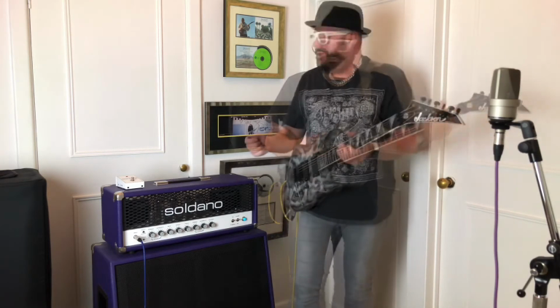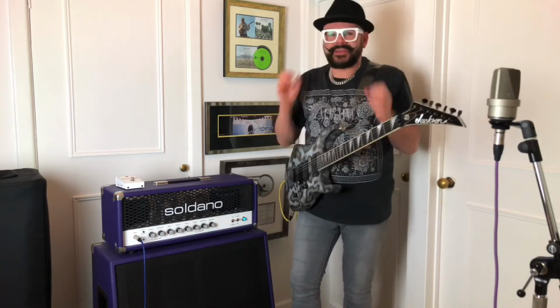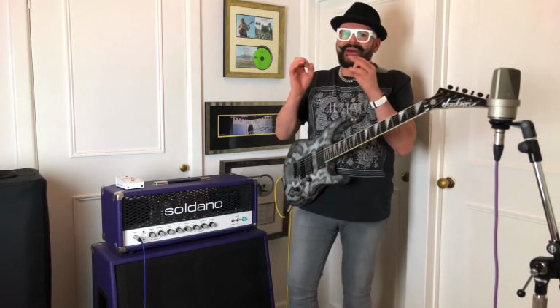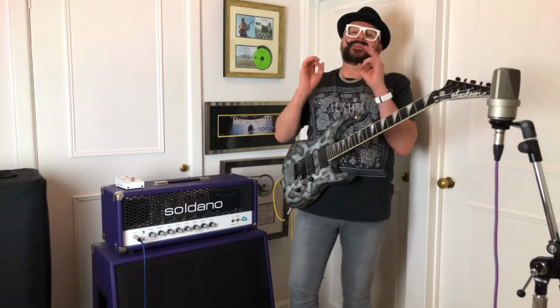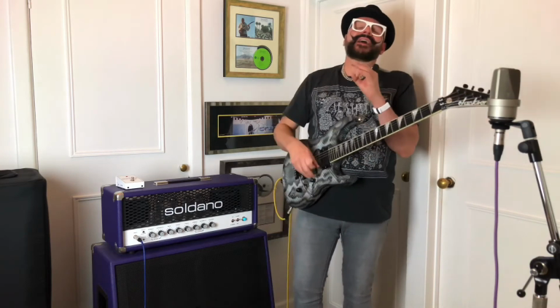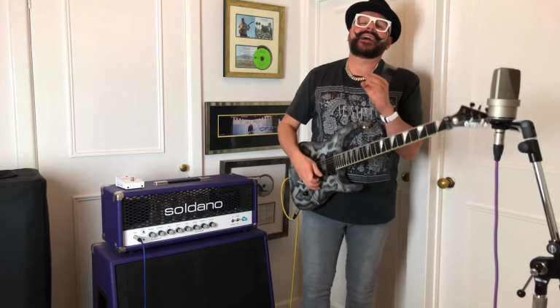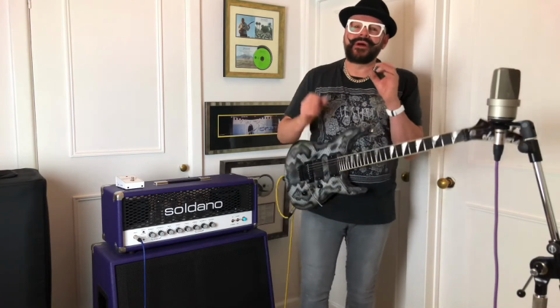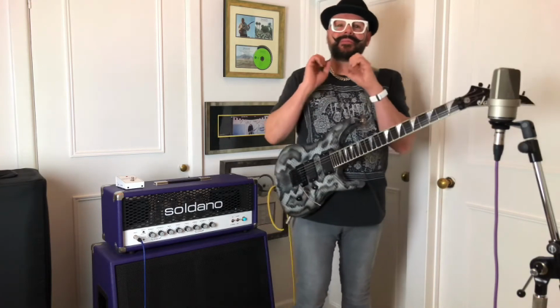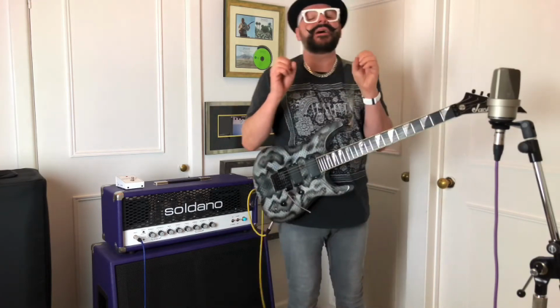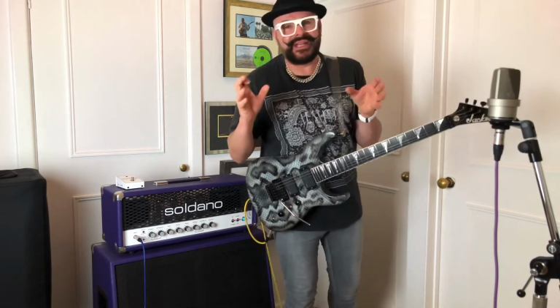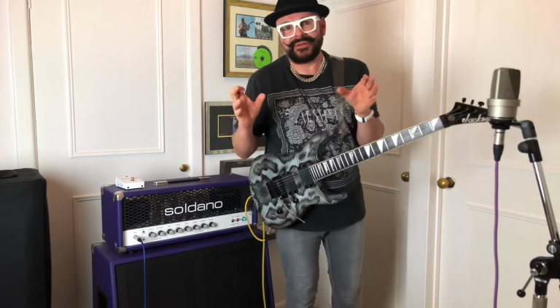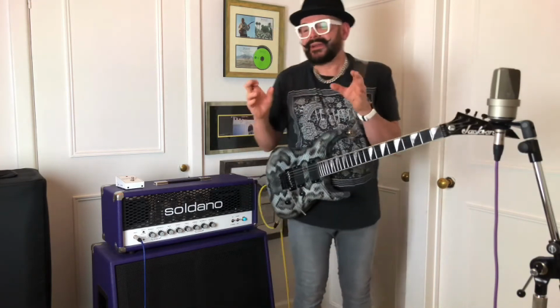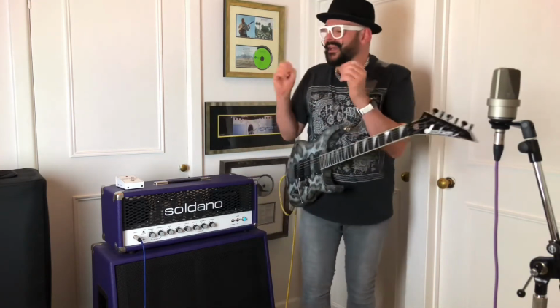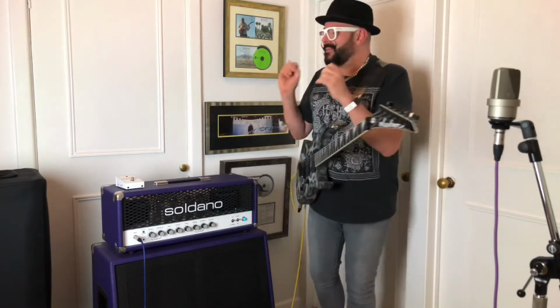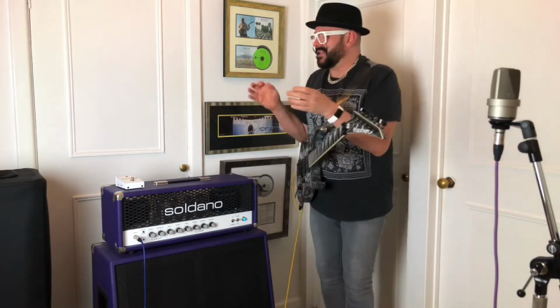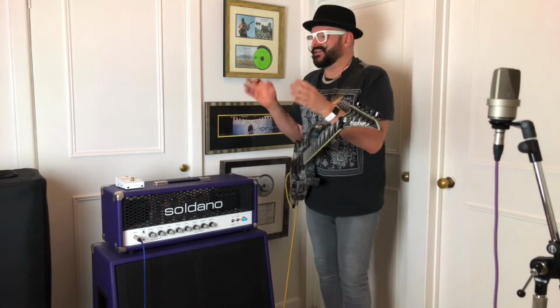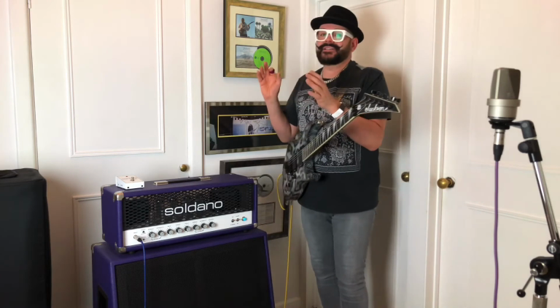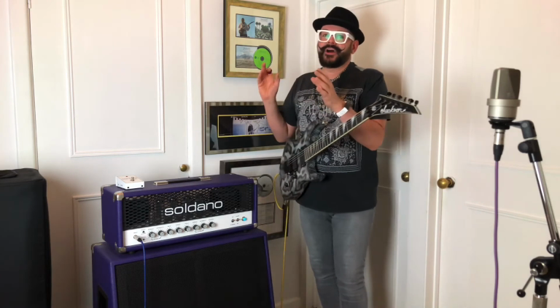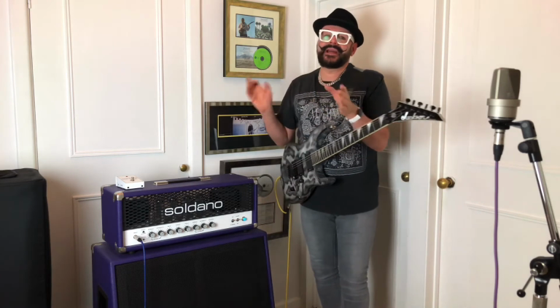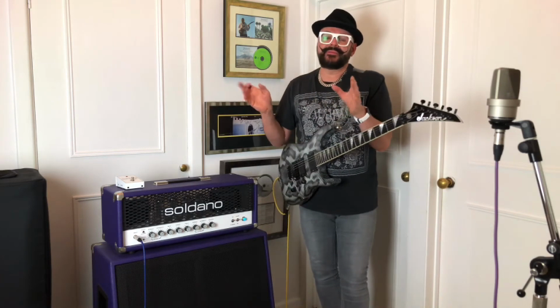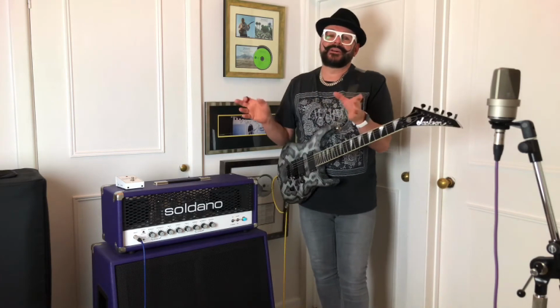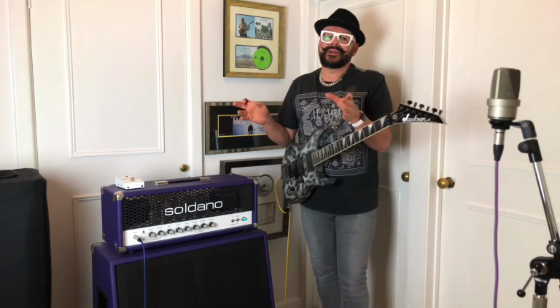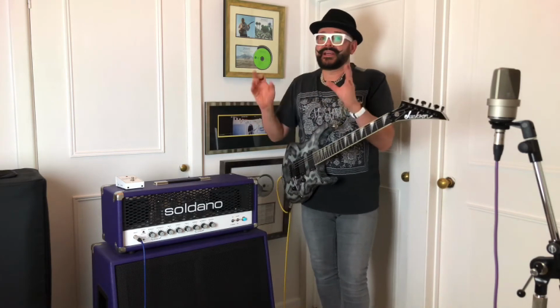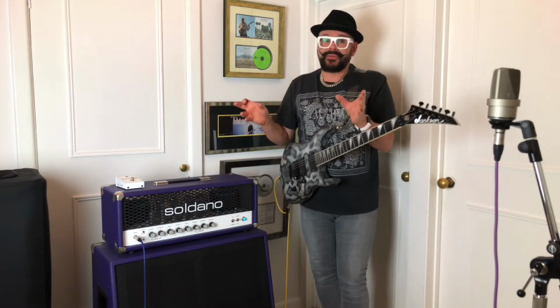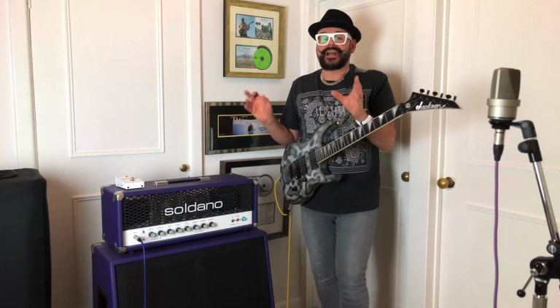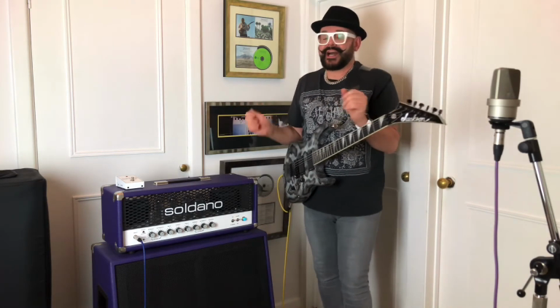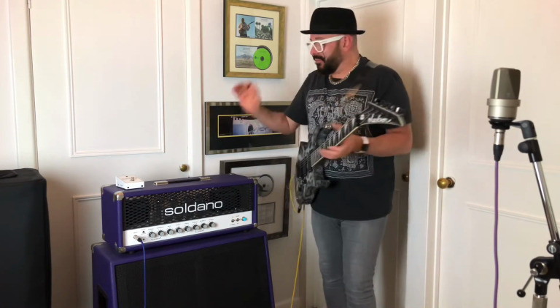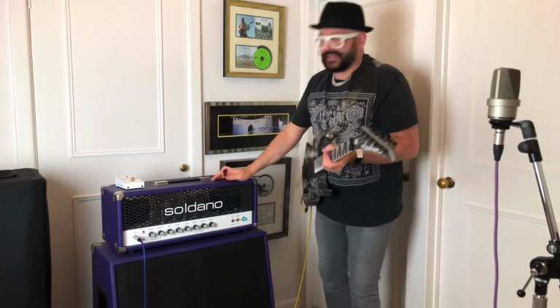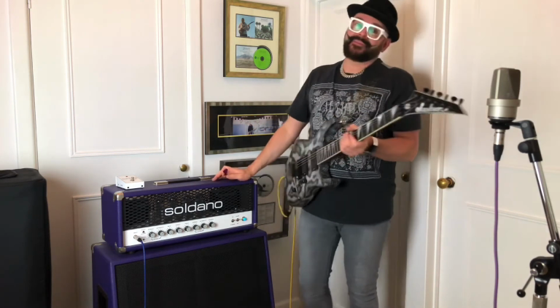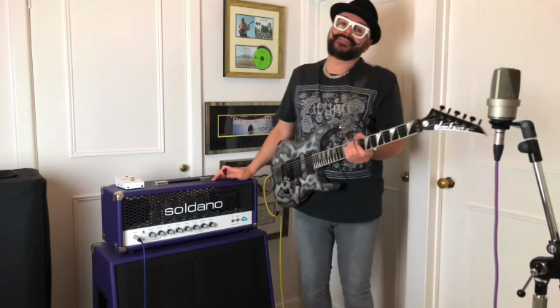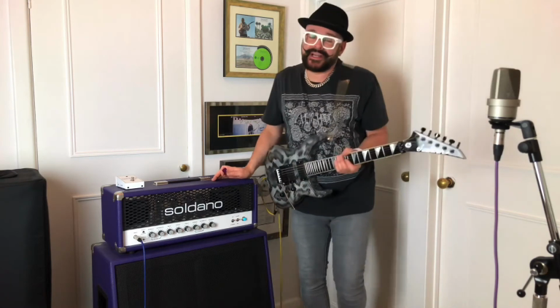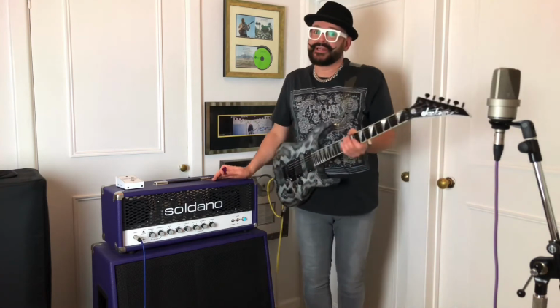The thing about this amplifier is it has the most sublime lead tone — it's amazing. You can understand why players like Mark Knopfler, Gary Moore, and Eric Clapton bought these amps for that sound.